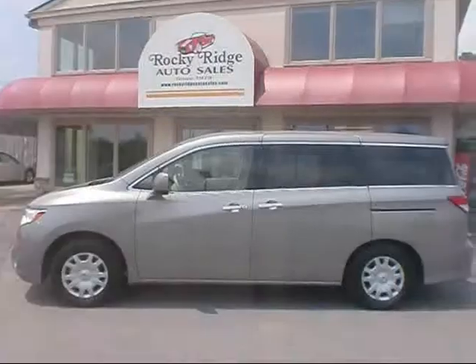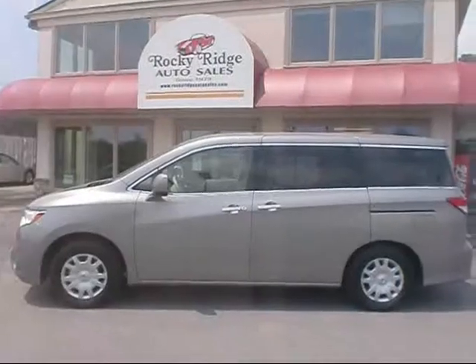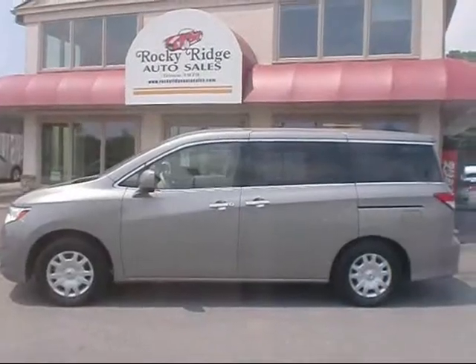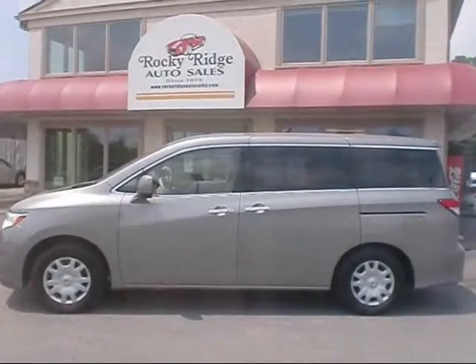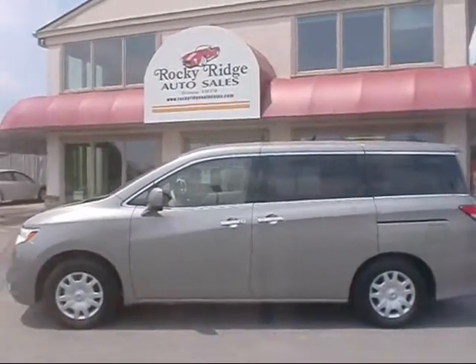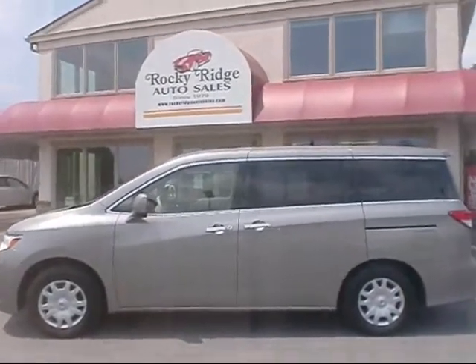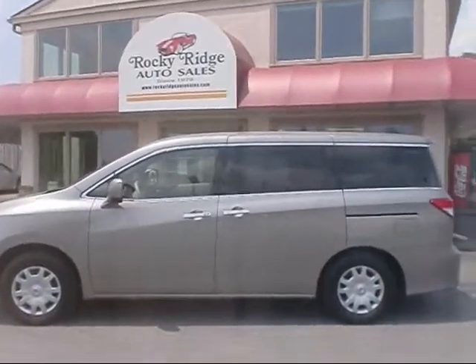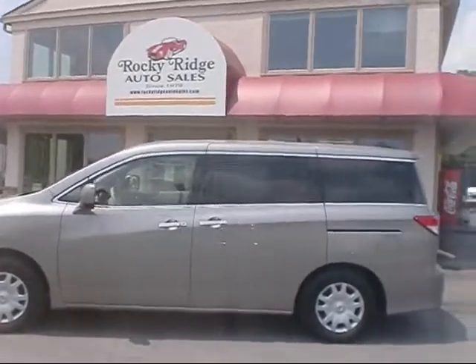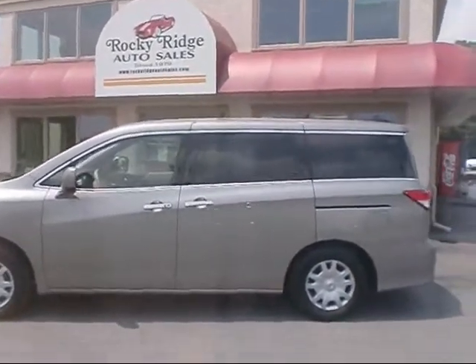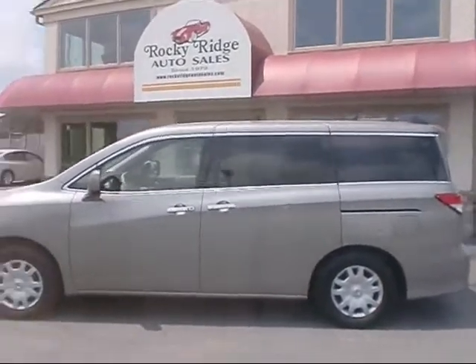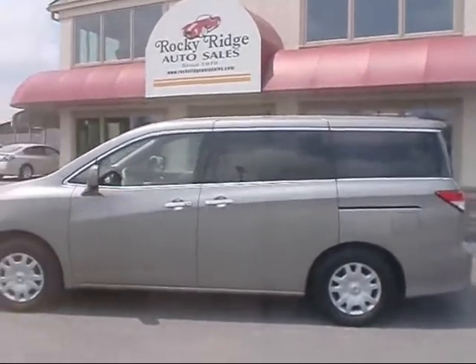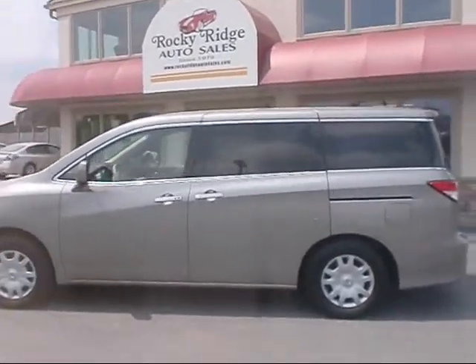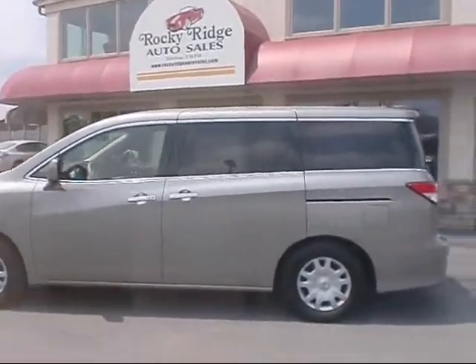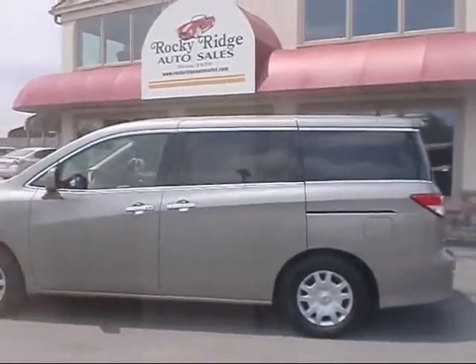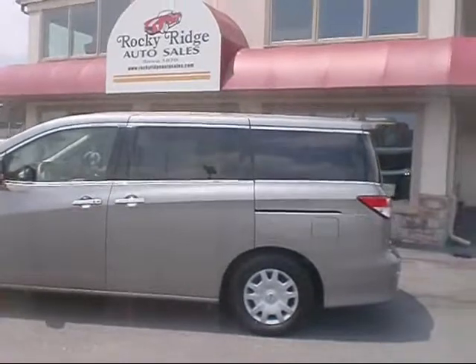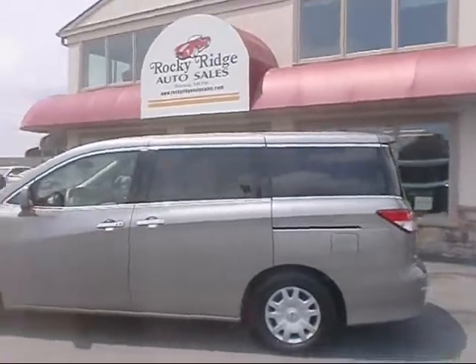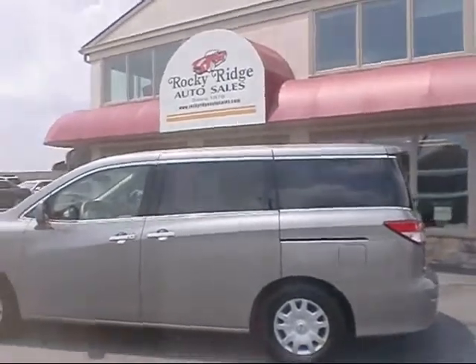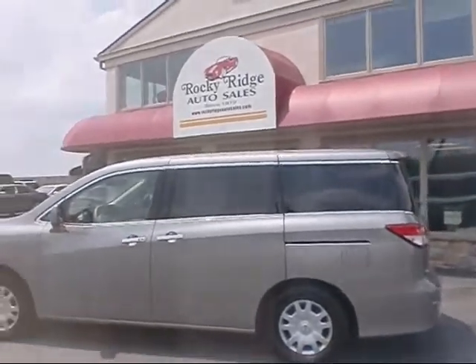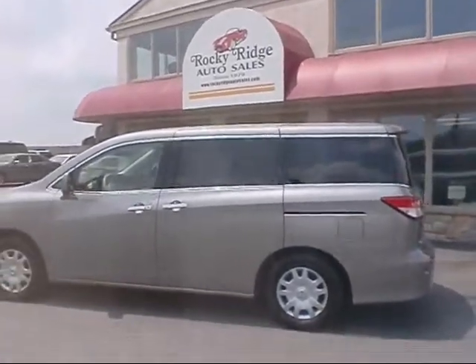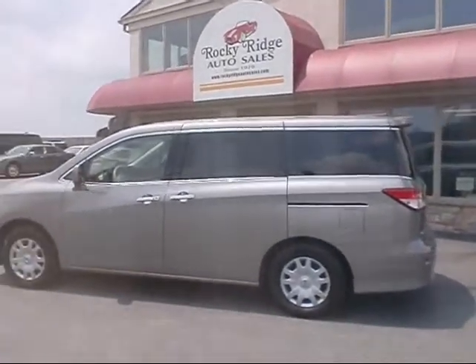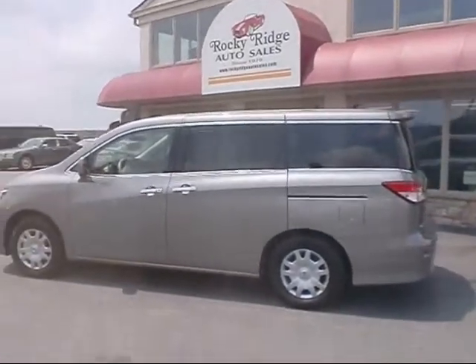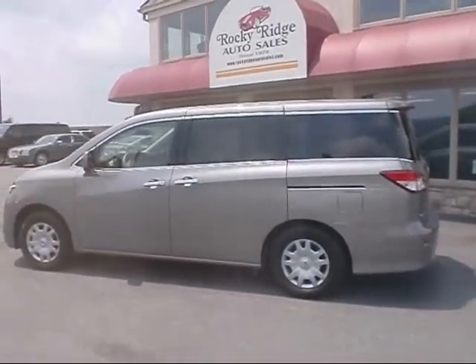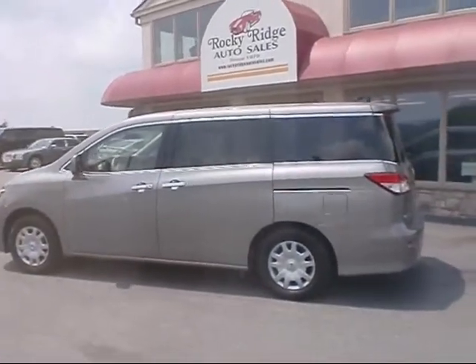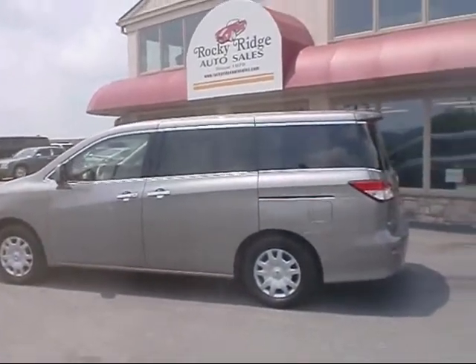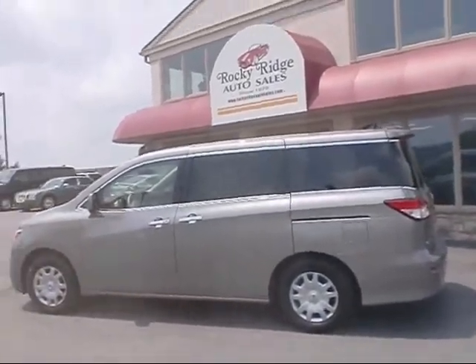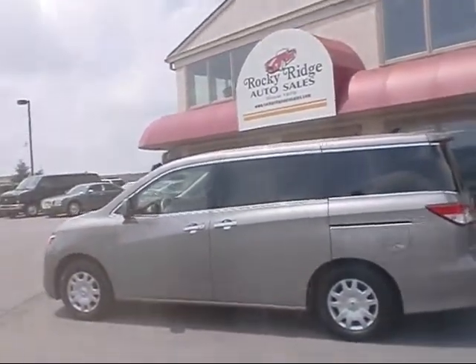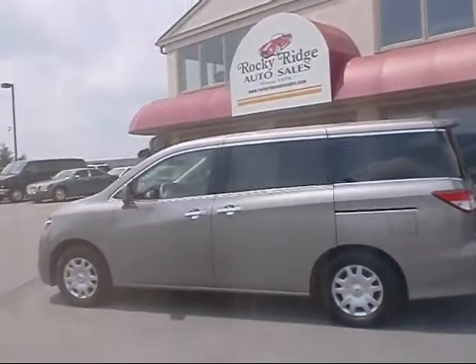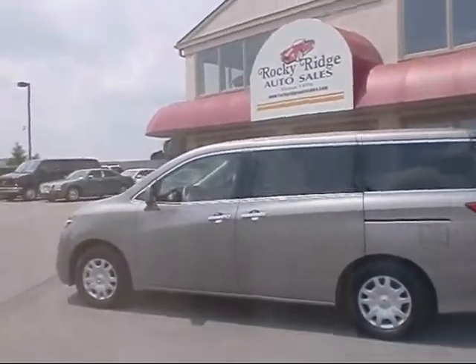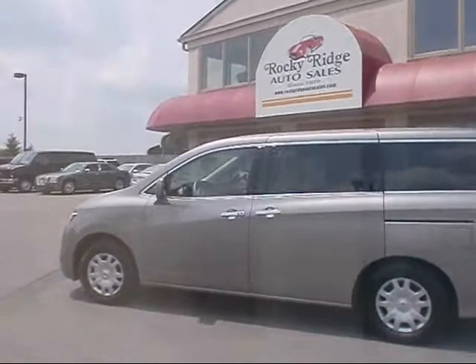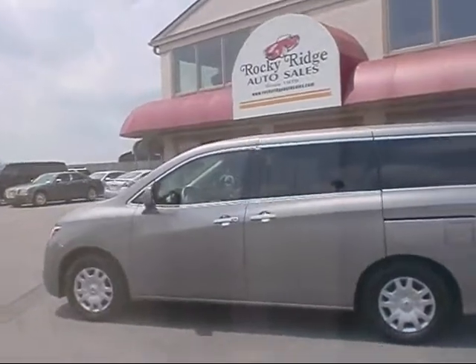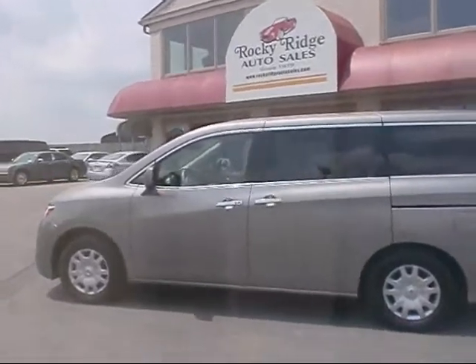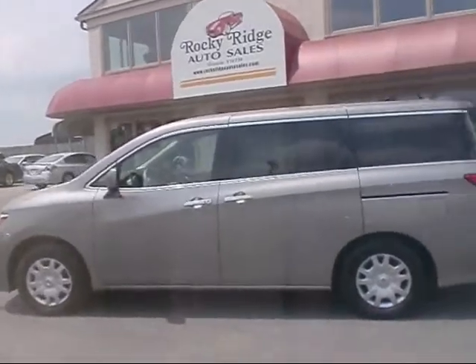Hello and welcome to Rocky Ridge Auto Sales. We have a 2011 Nissan Quest we'd like to show you. It's the brand new body style, and they made some nice changes on these models.